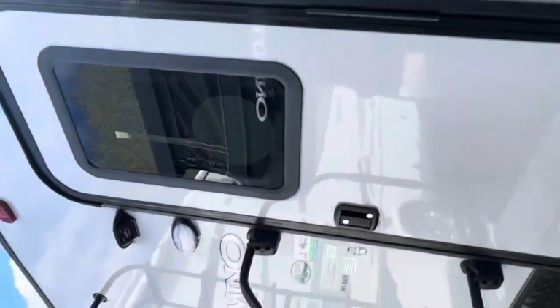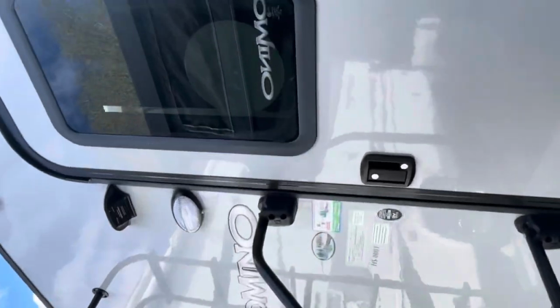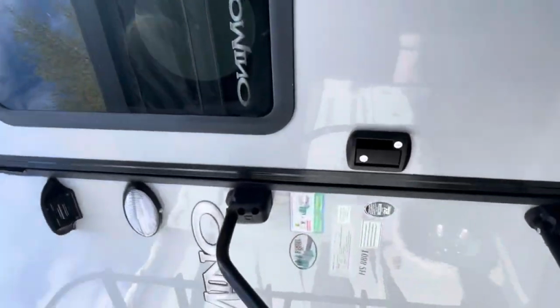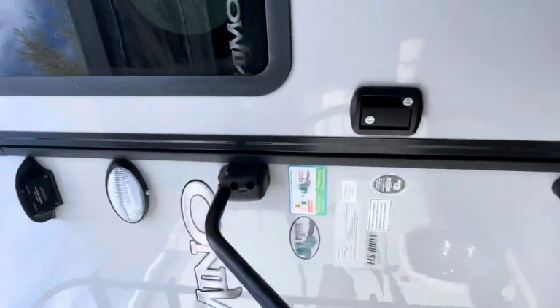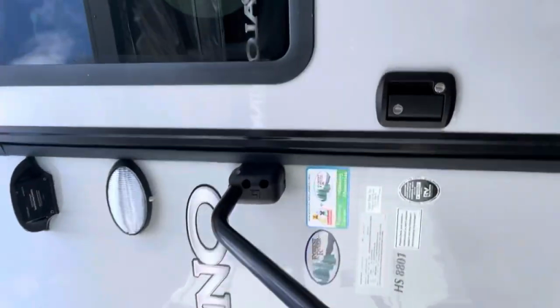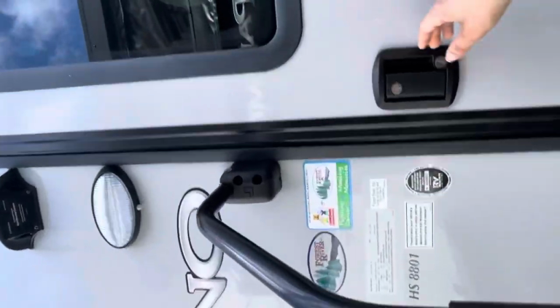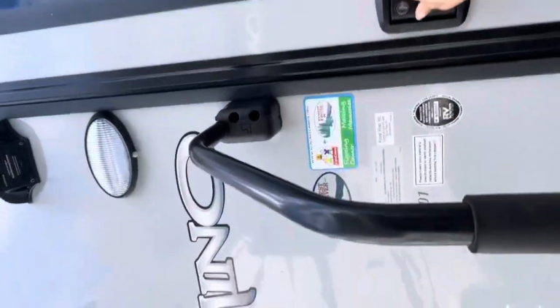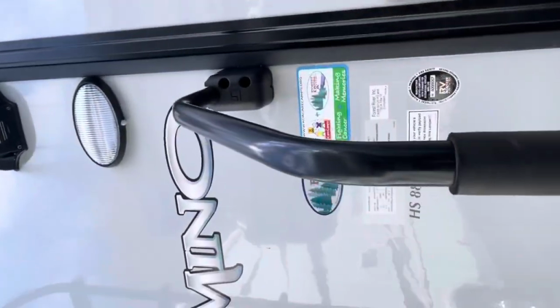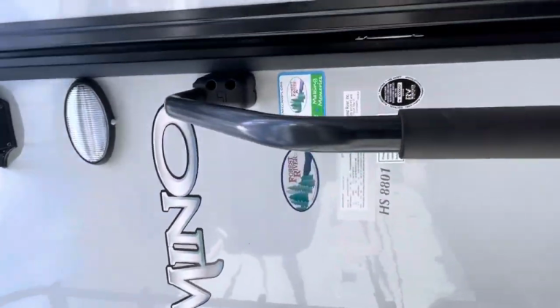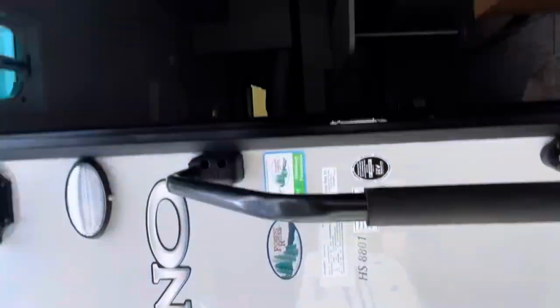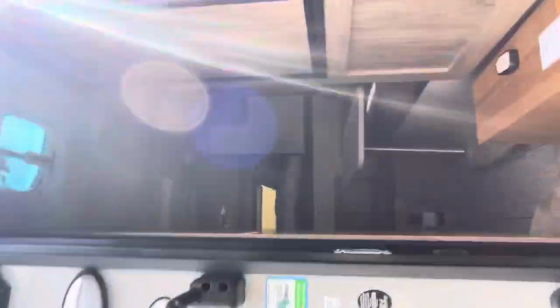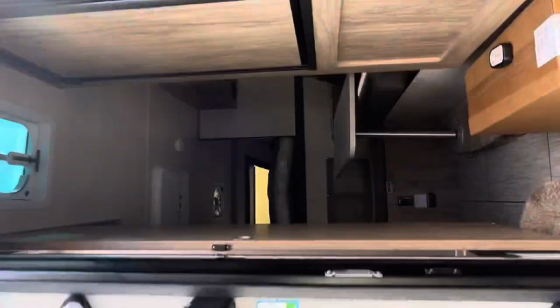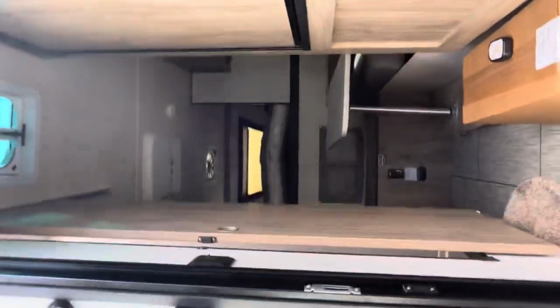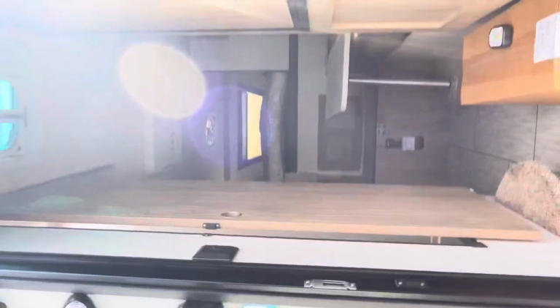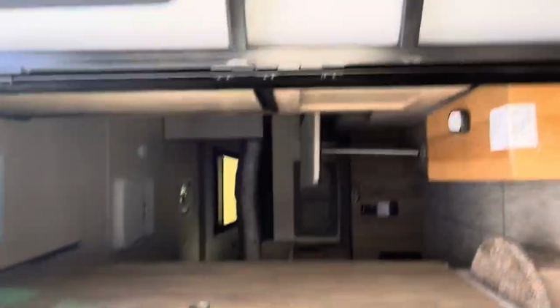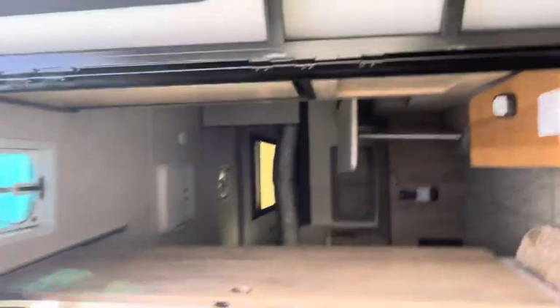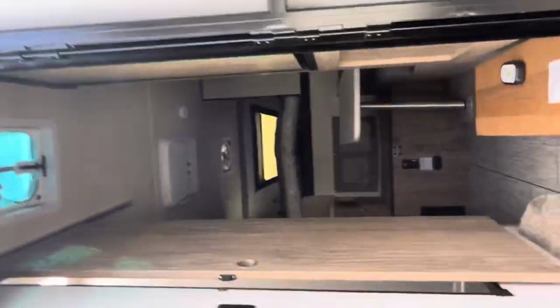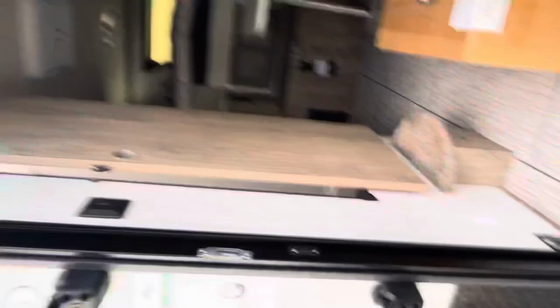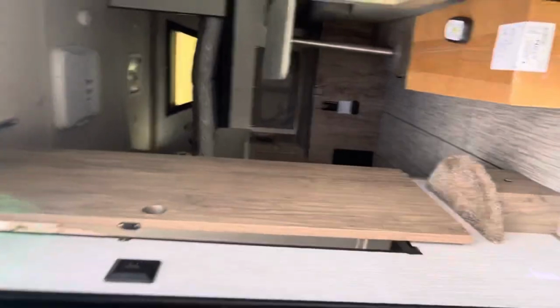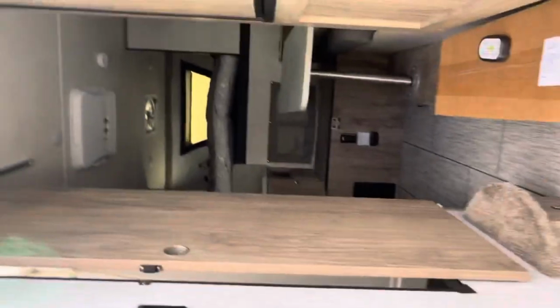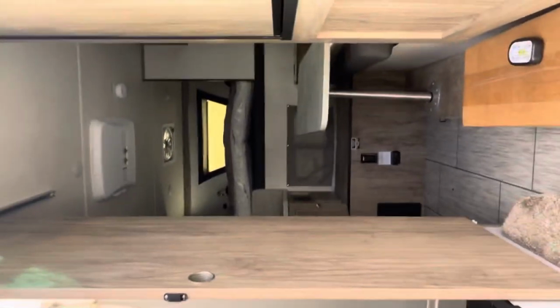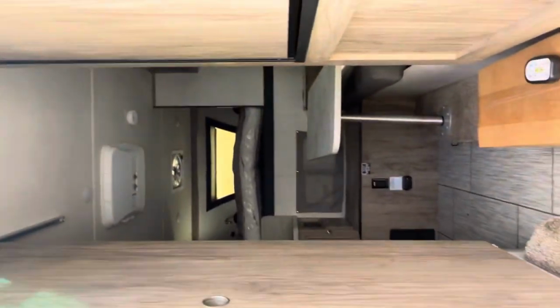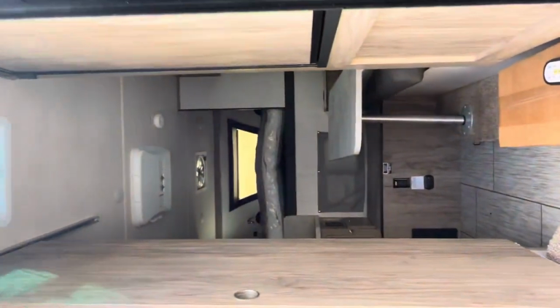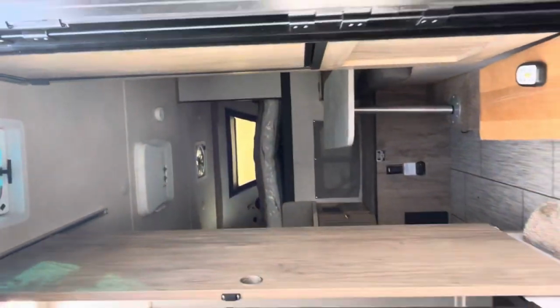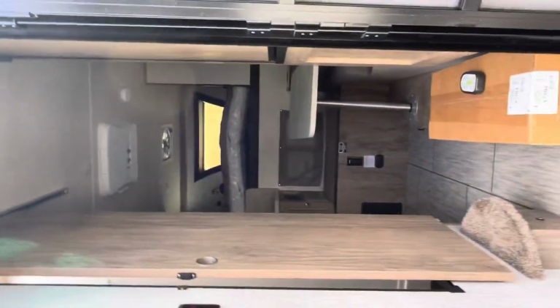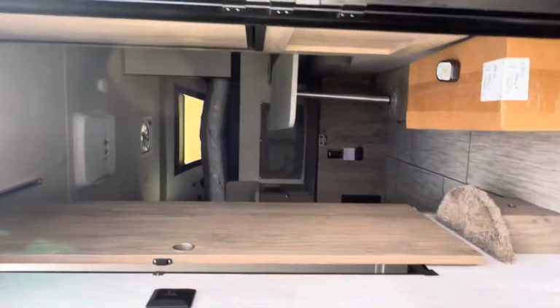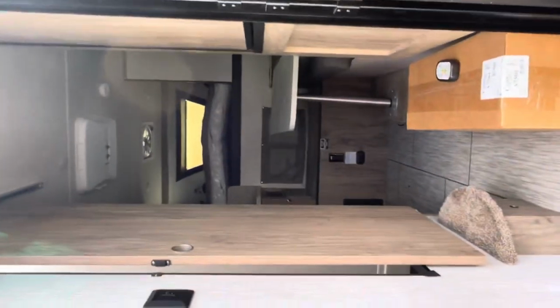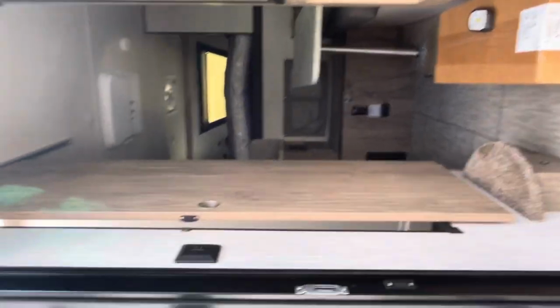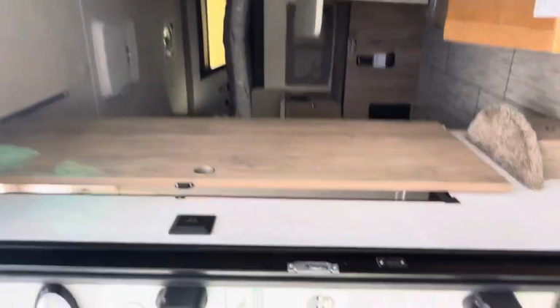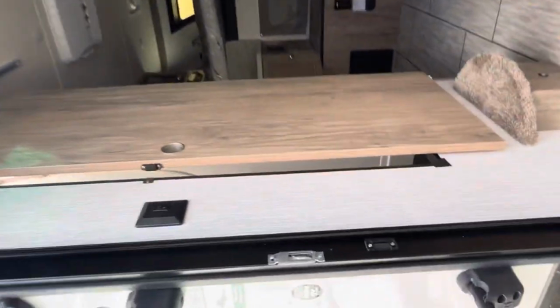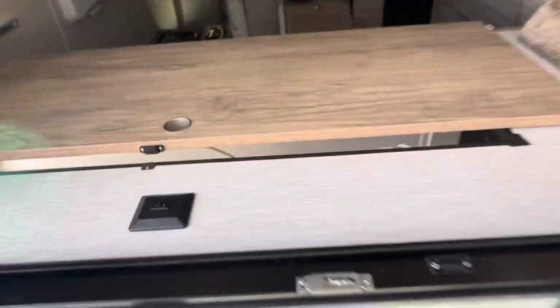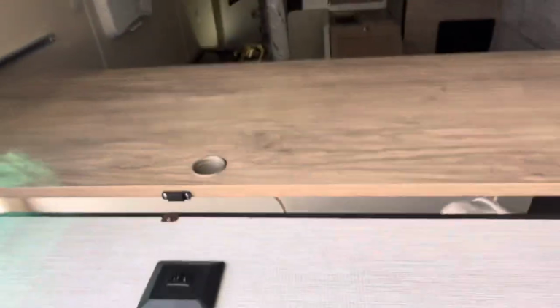It's prepped for a backup camera. Coming inside, you have the bathroom to the left.